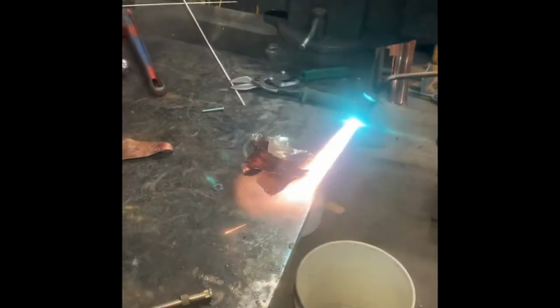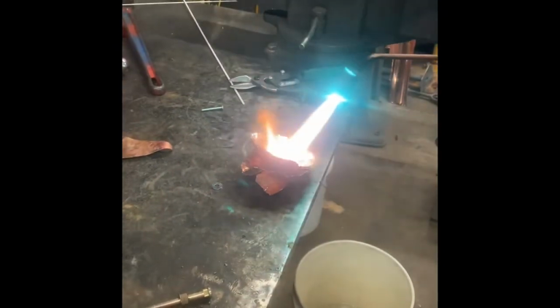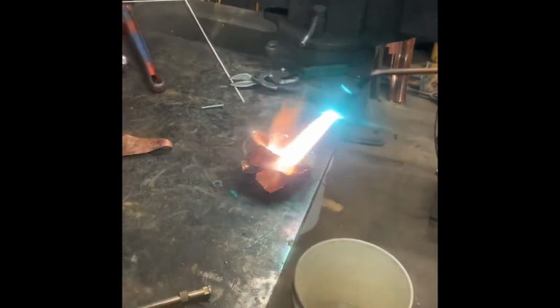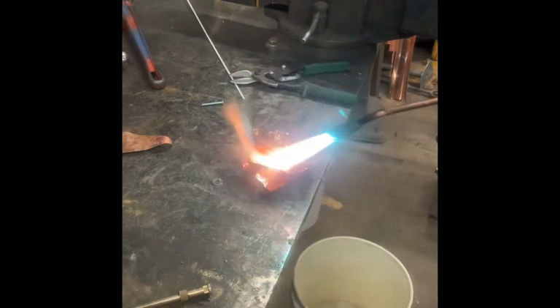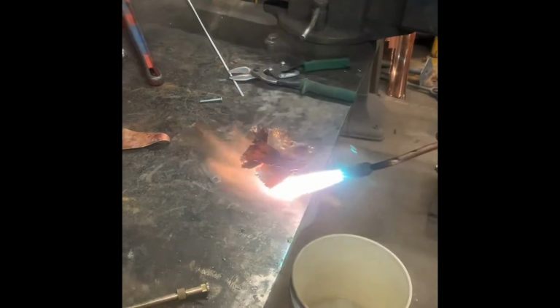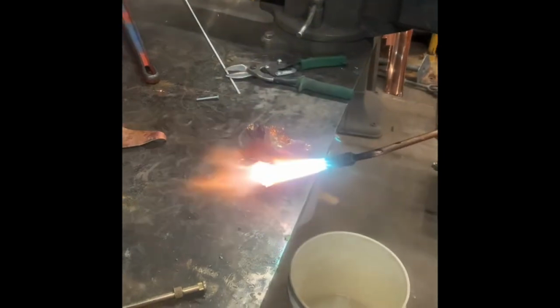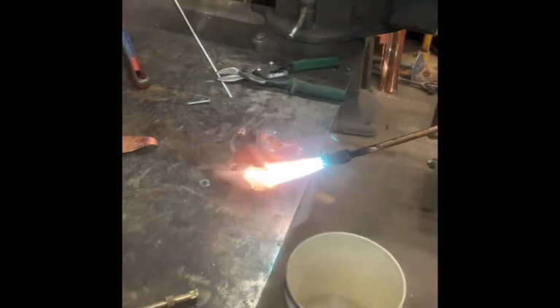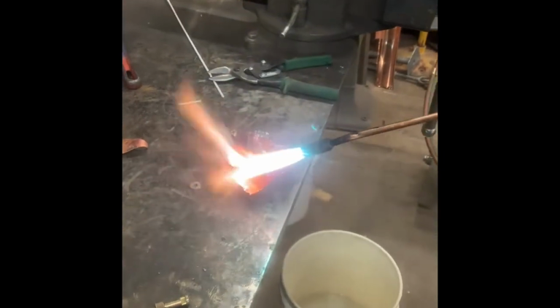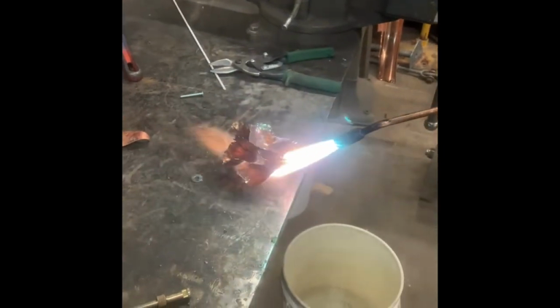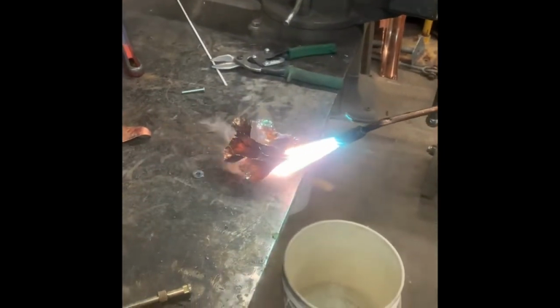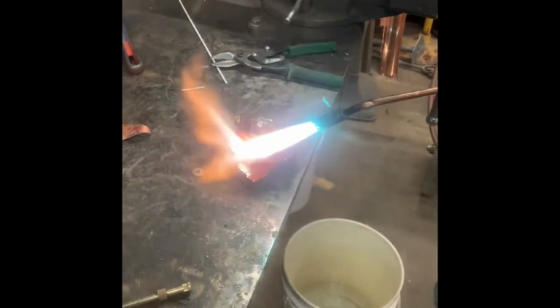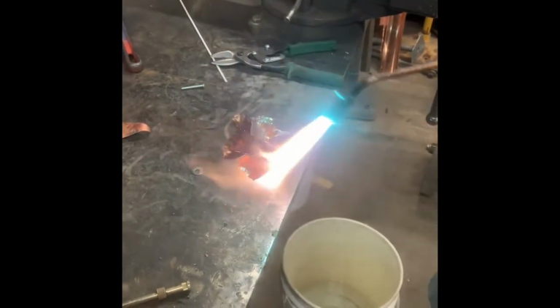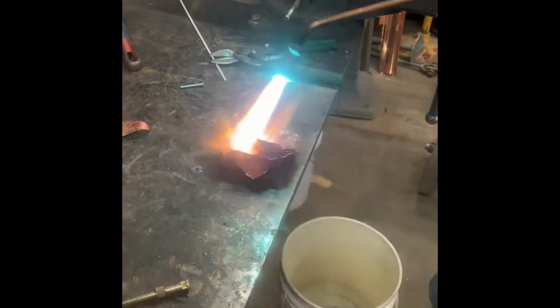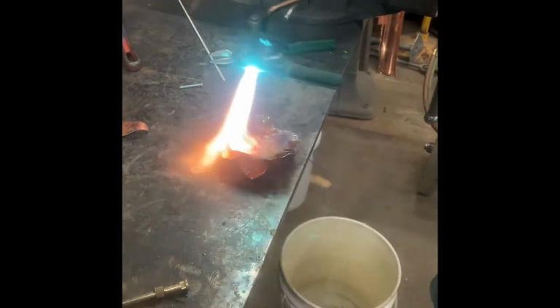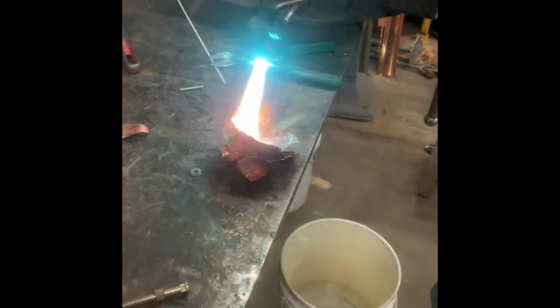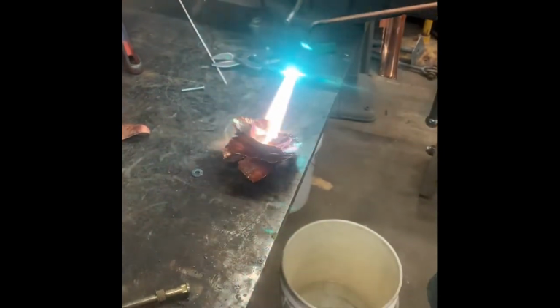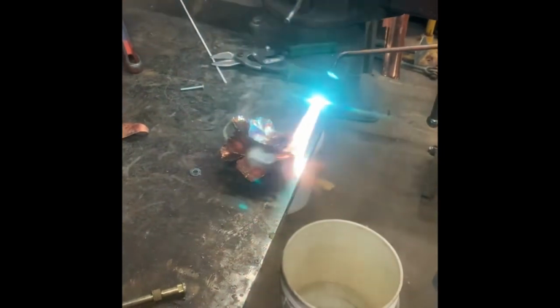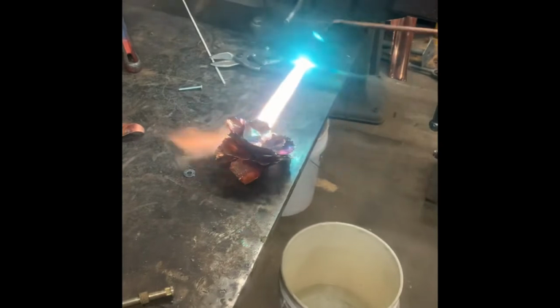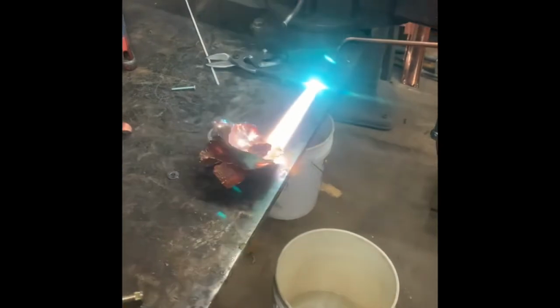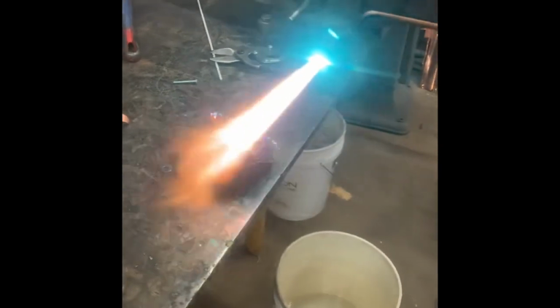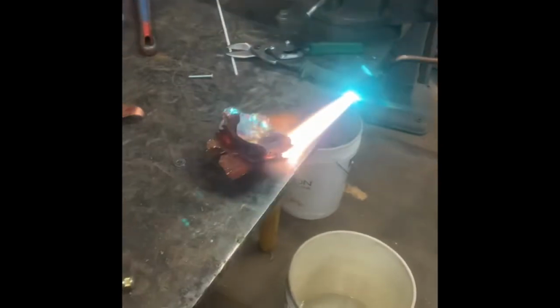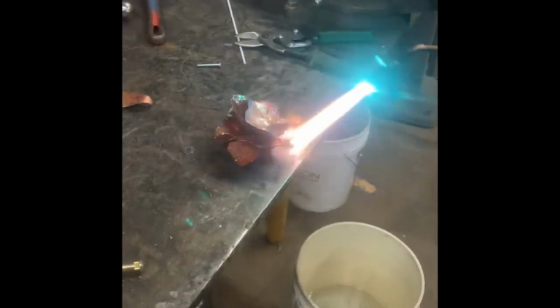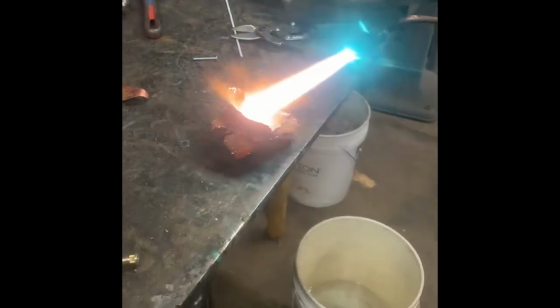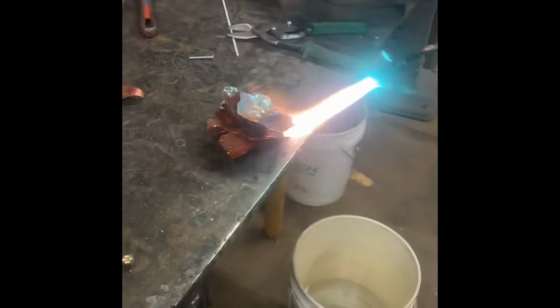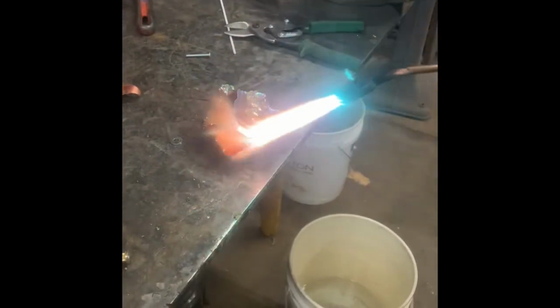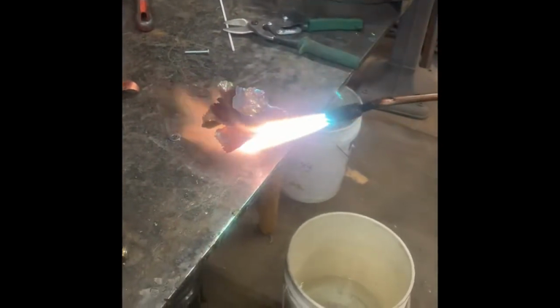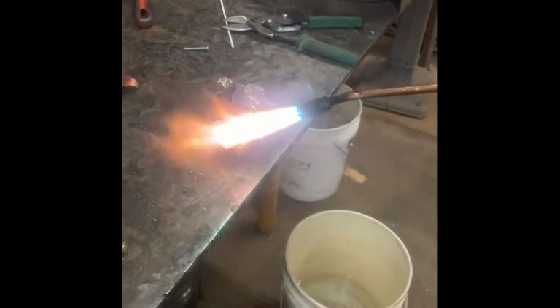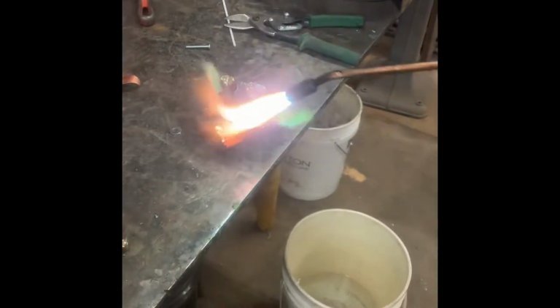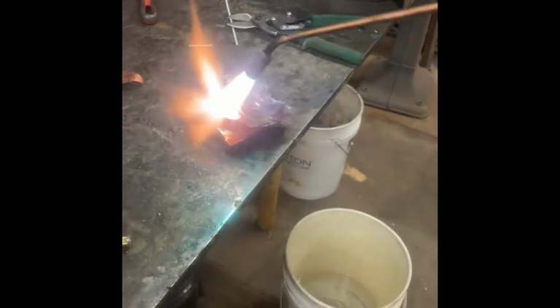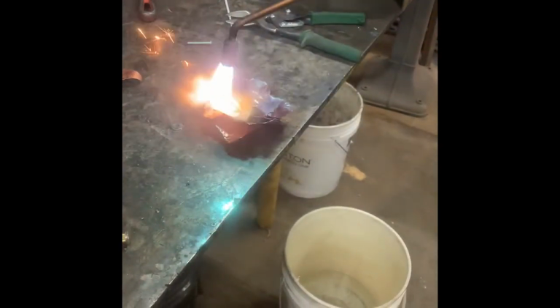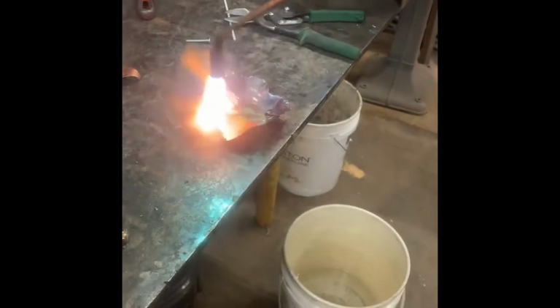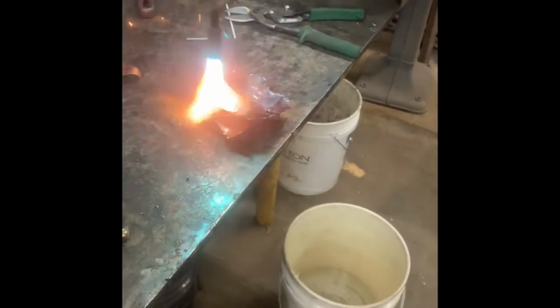After the brazing was done, Donnie took the blowtorch to quickly heat up the rose. The more you bend it, the more it's going to get harder as you do.